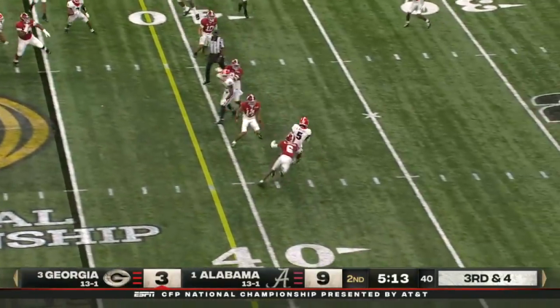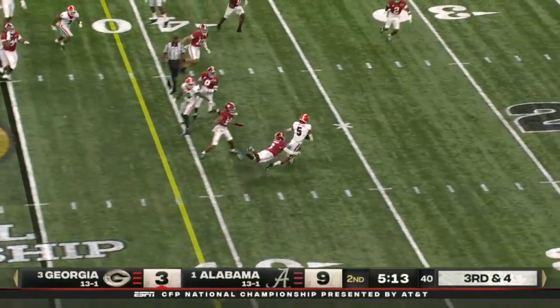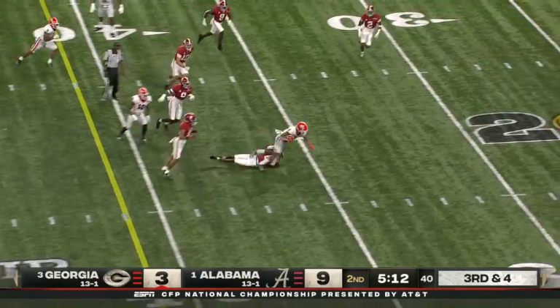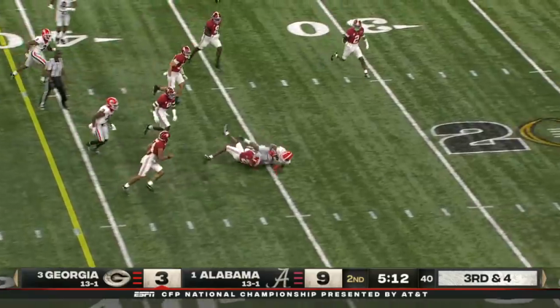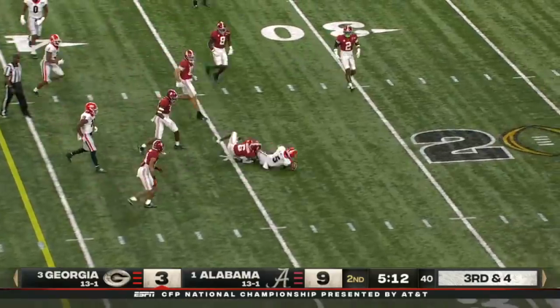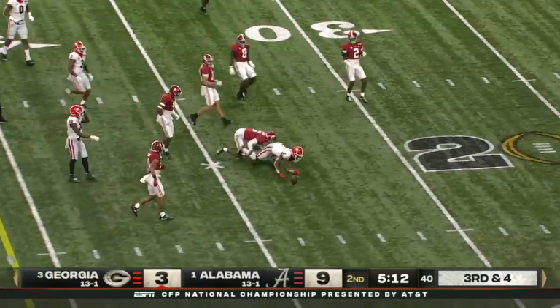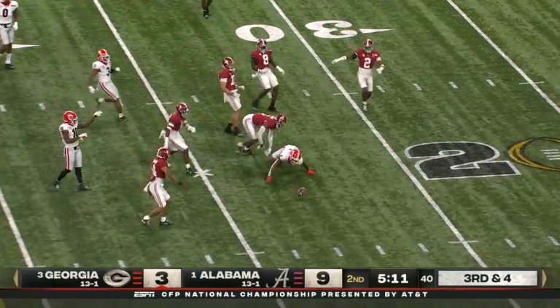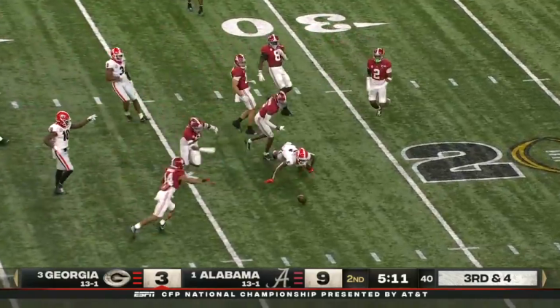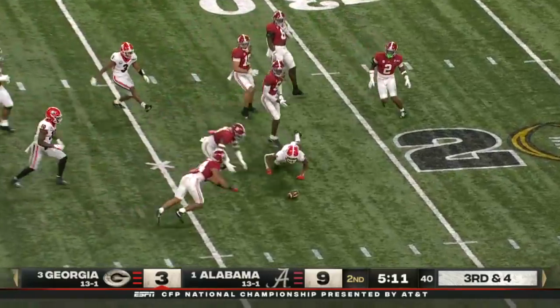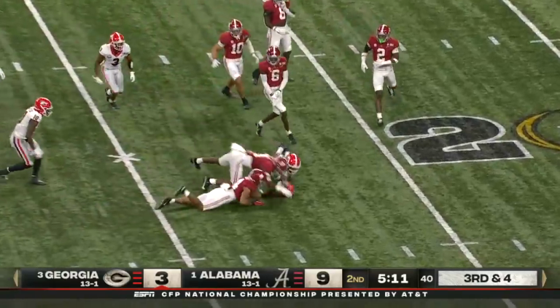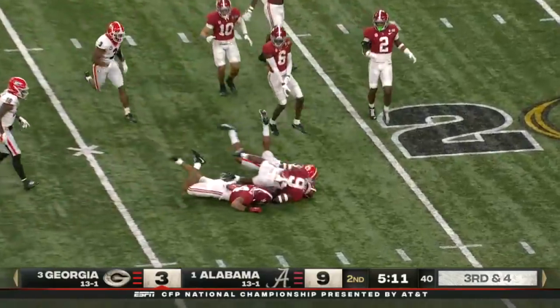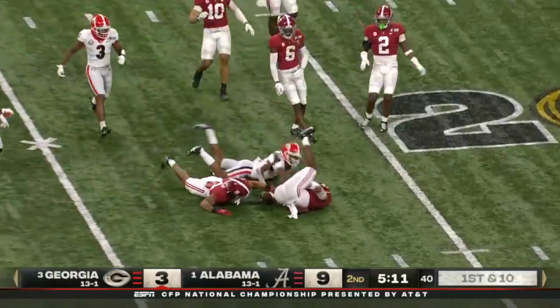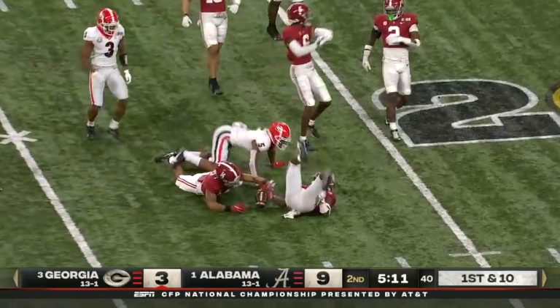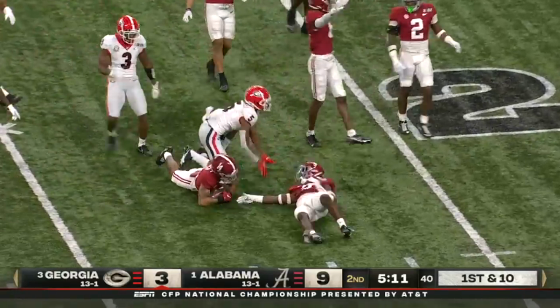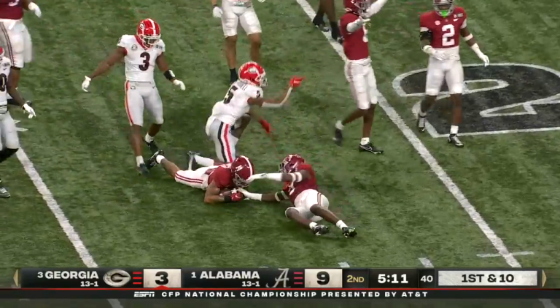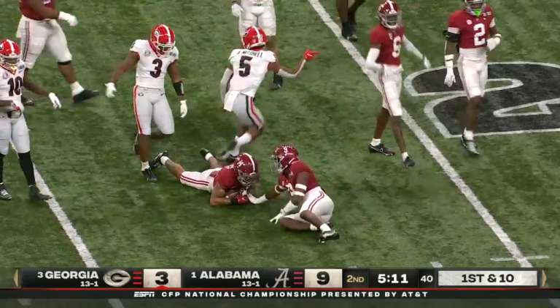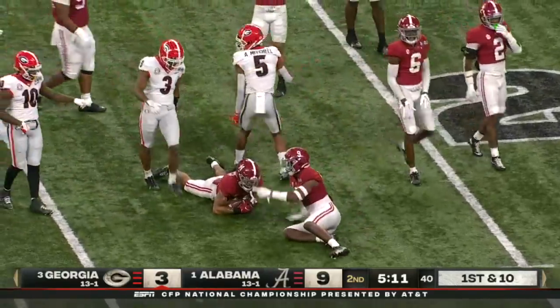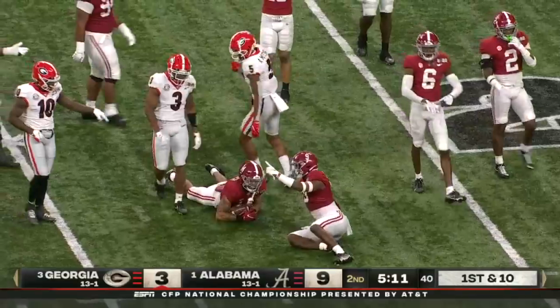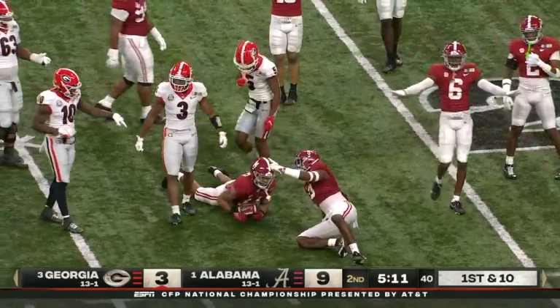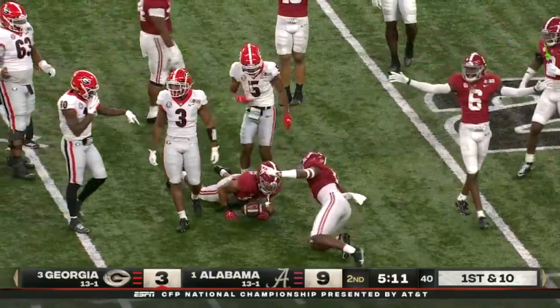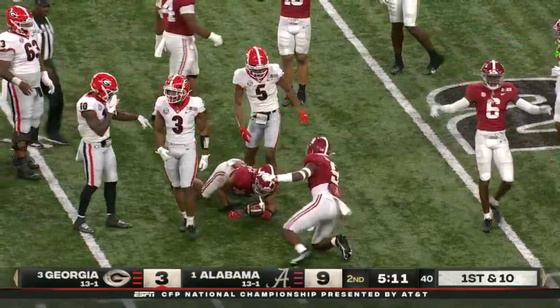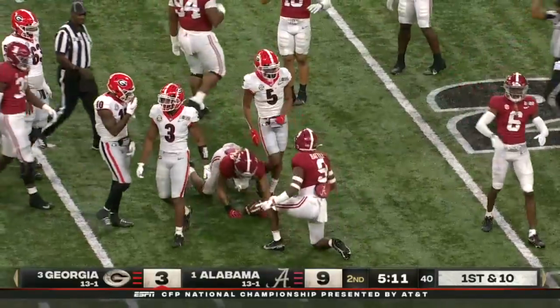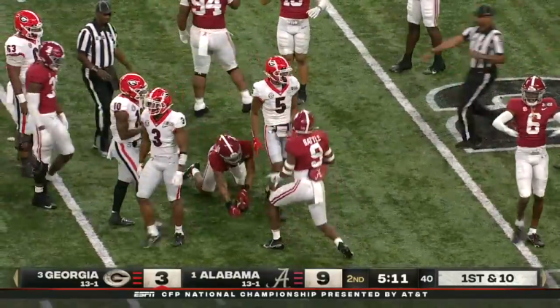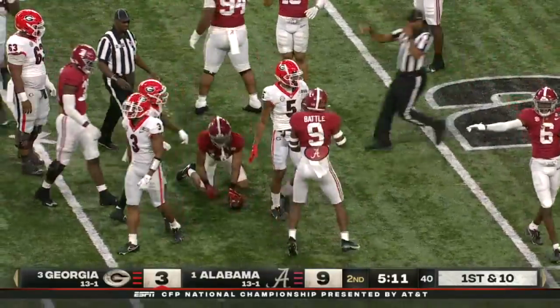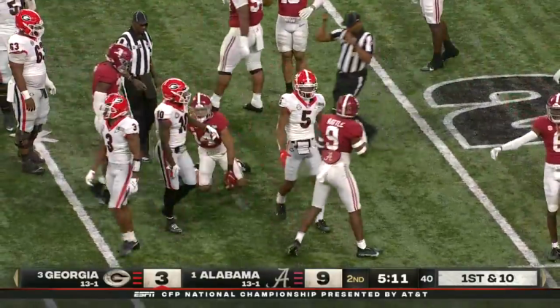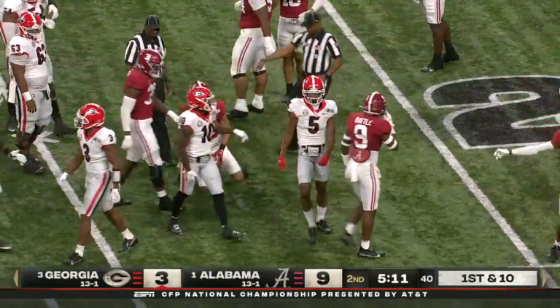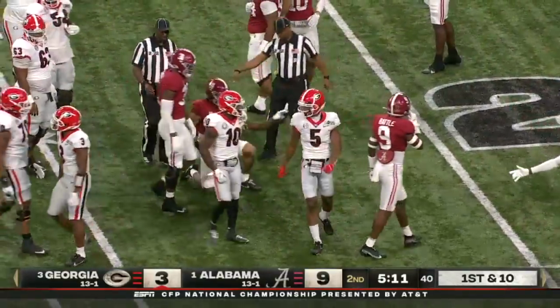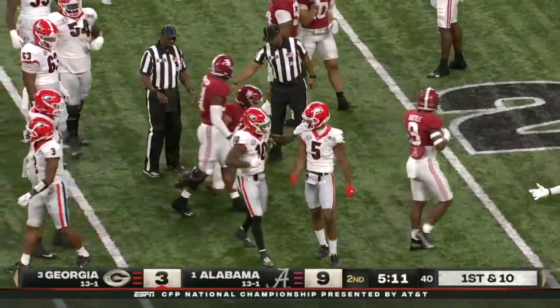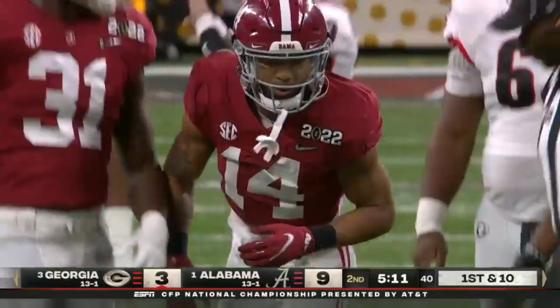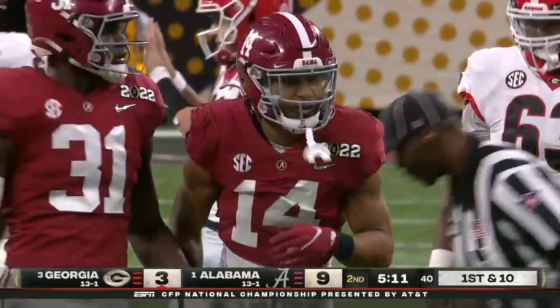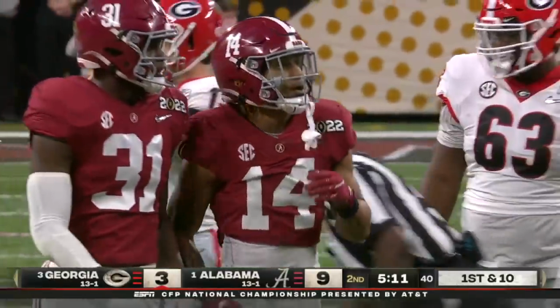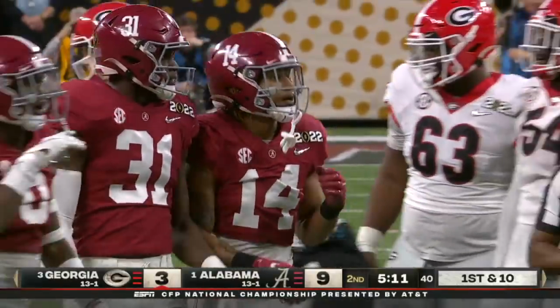Slant. Mitchell — he's got the first down. Lost the ball. Is he ruled down? Yes. No fumble. First down, Georgia, inside the 35.